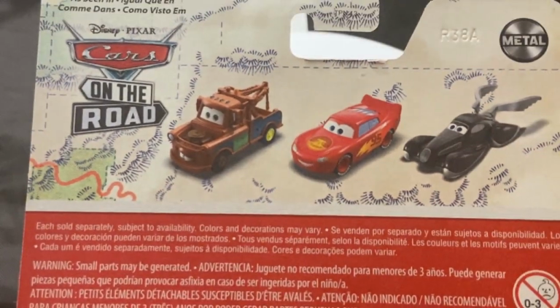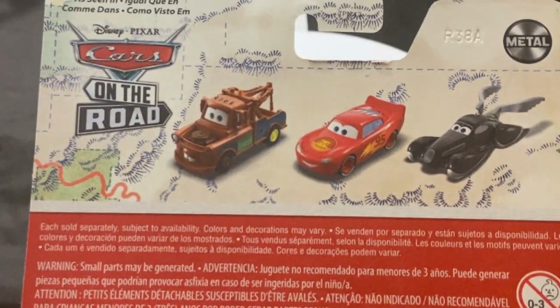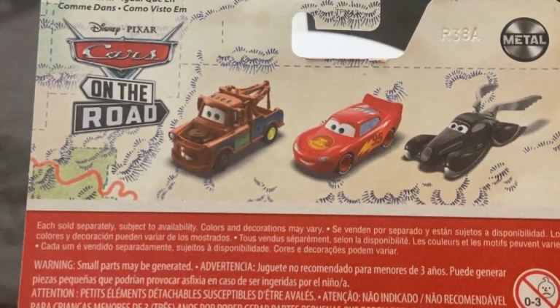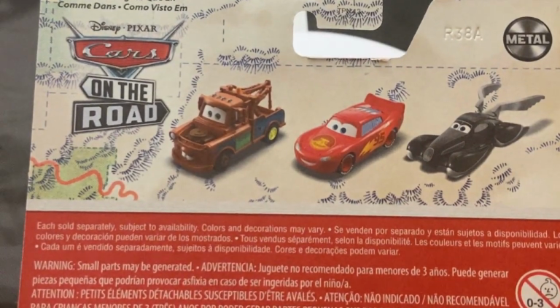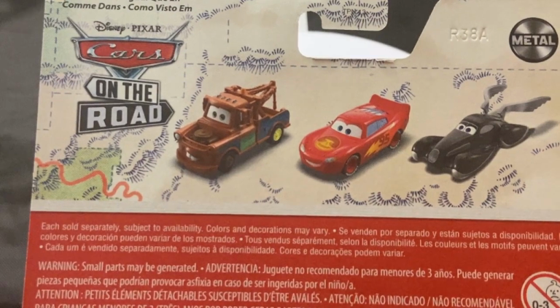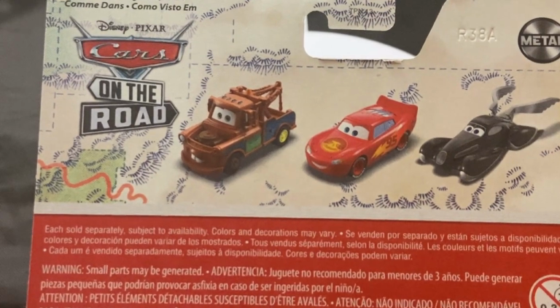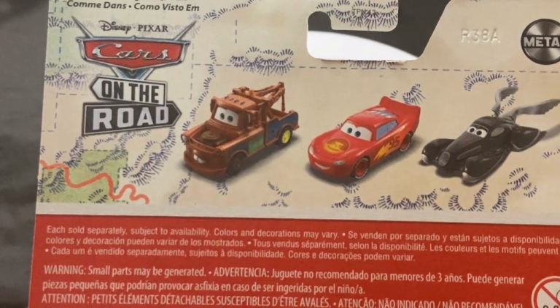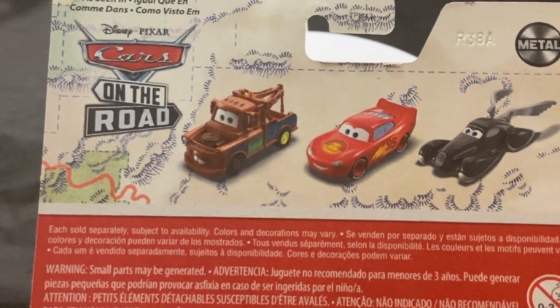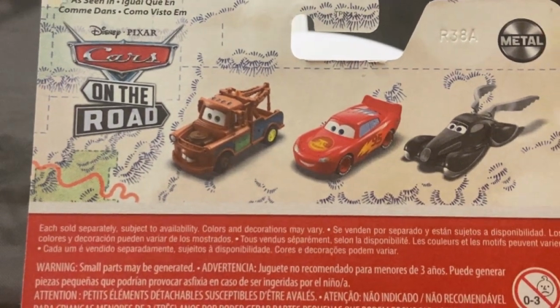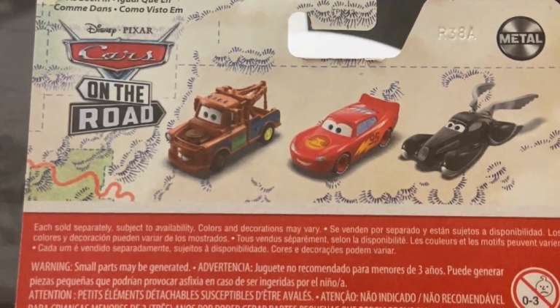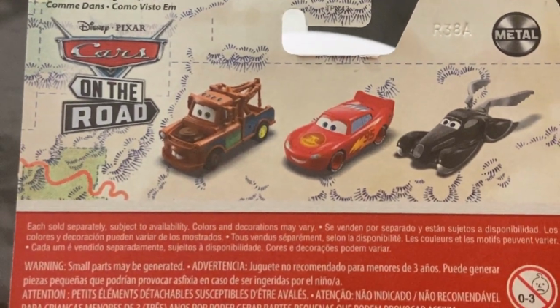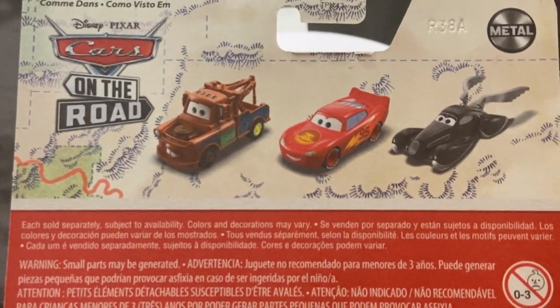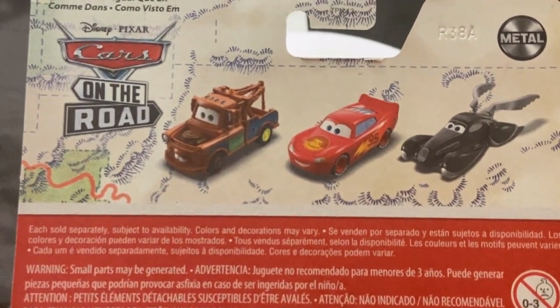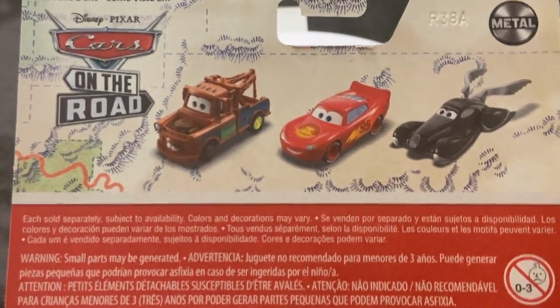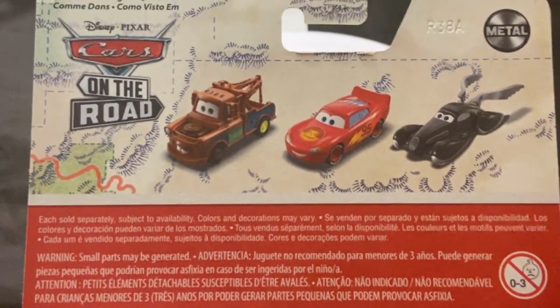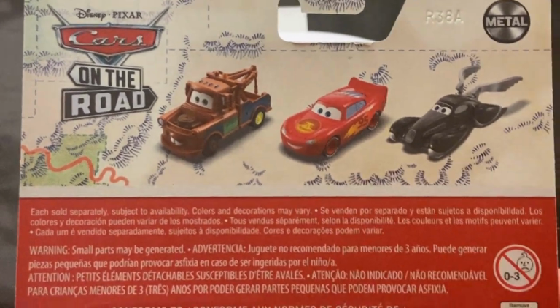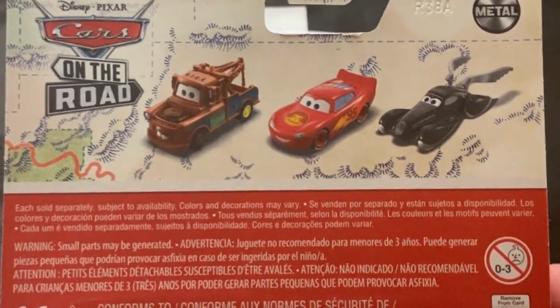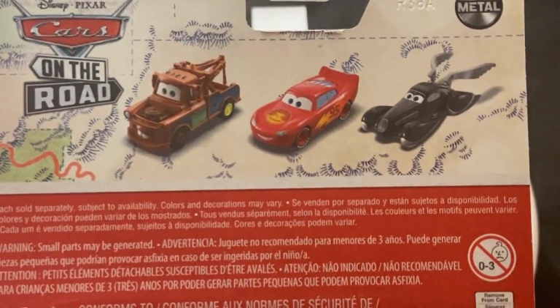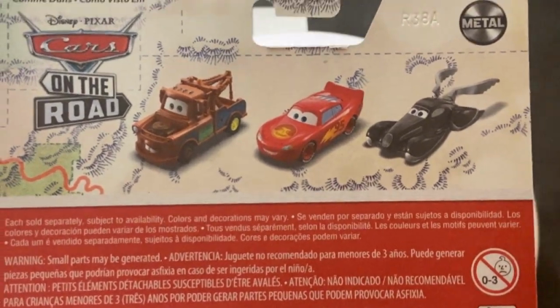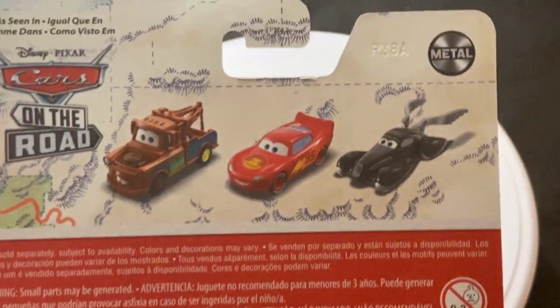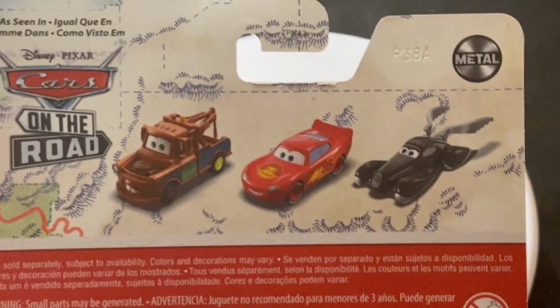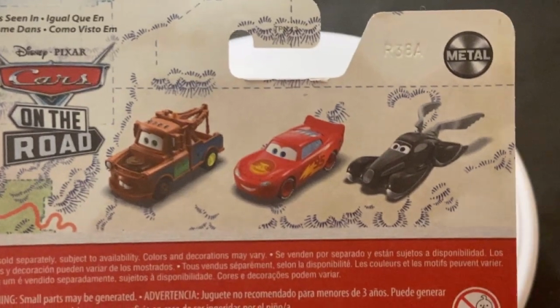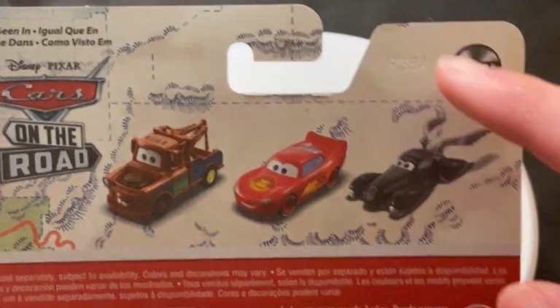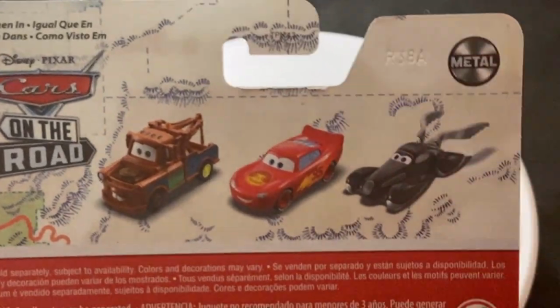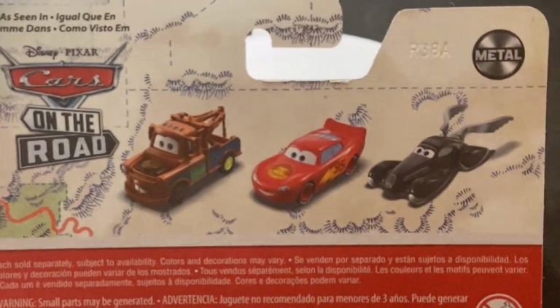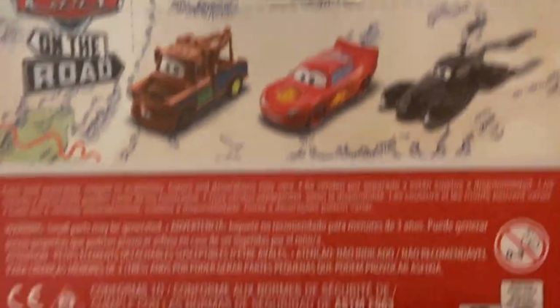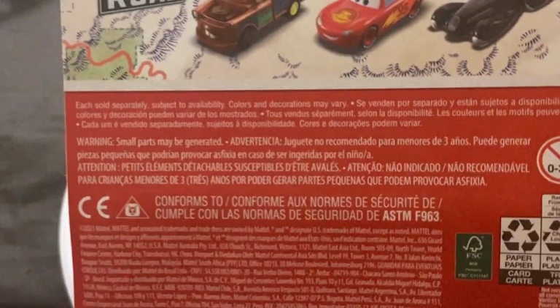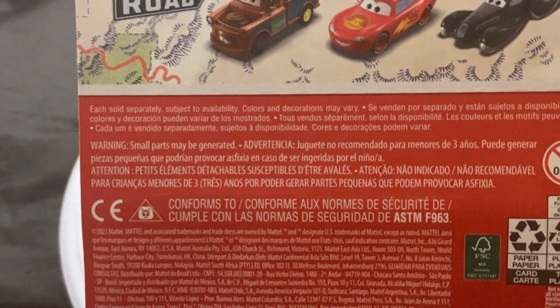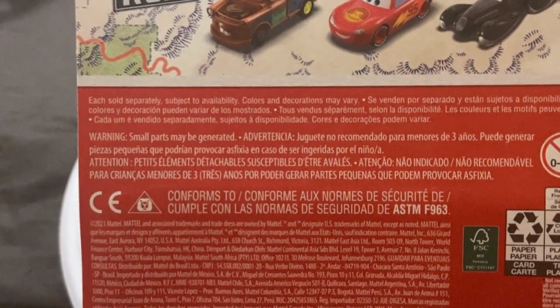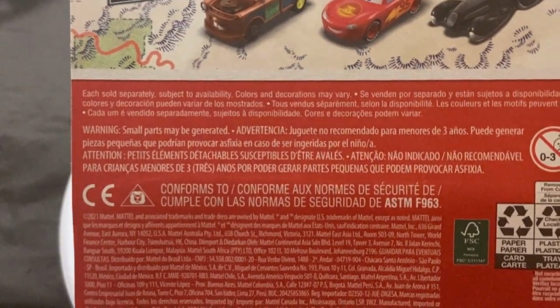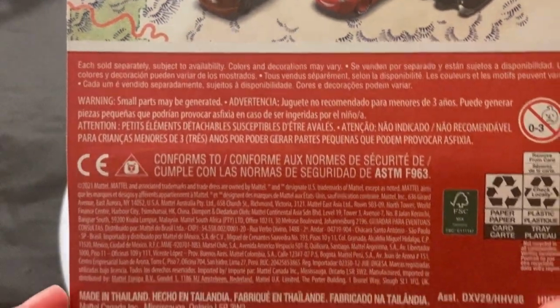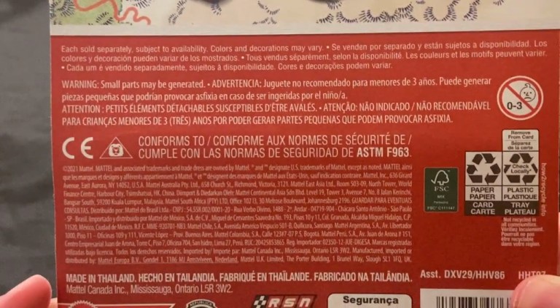Some nice prototype images there. You can see that's kind of almost like a plastic-y Mater — a very interesting prototype image. But yeah, R38A, 38th week of 2022.